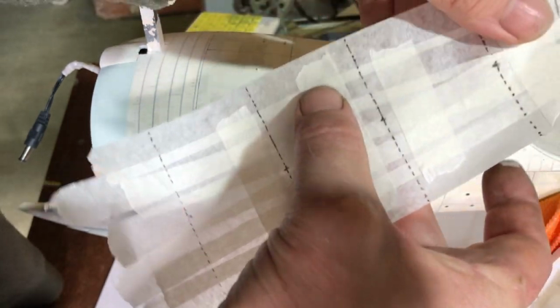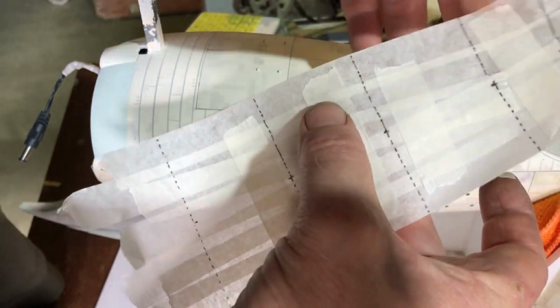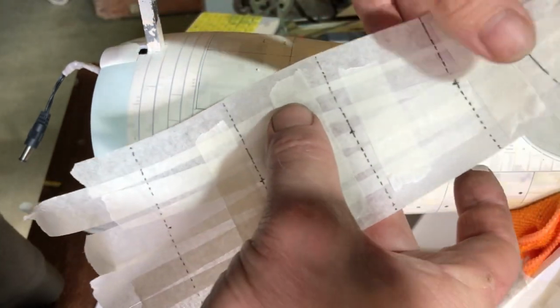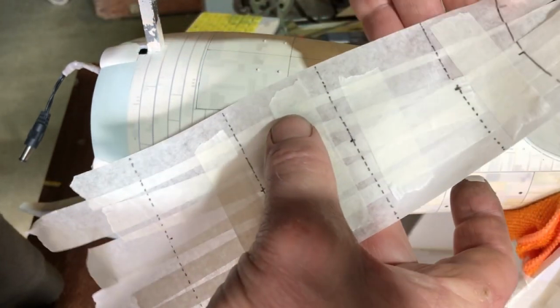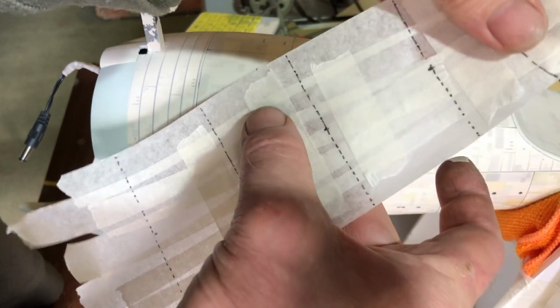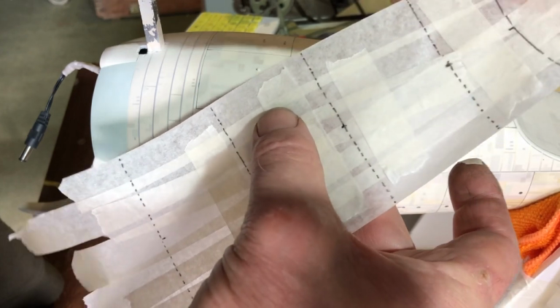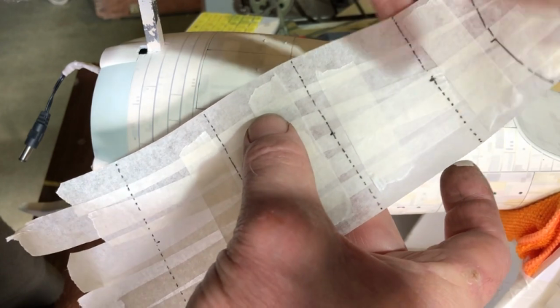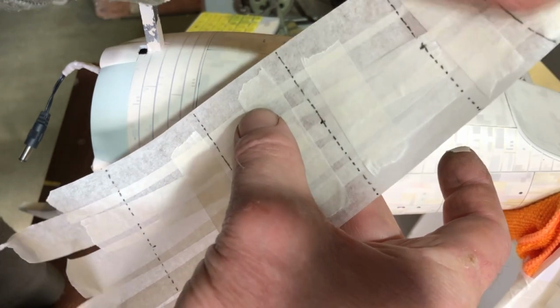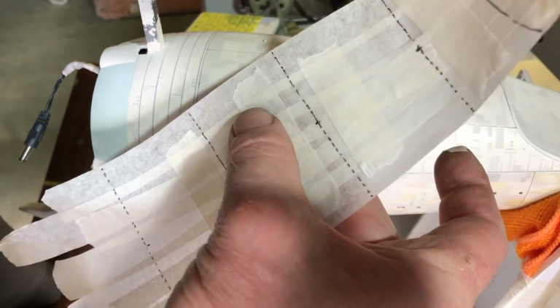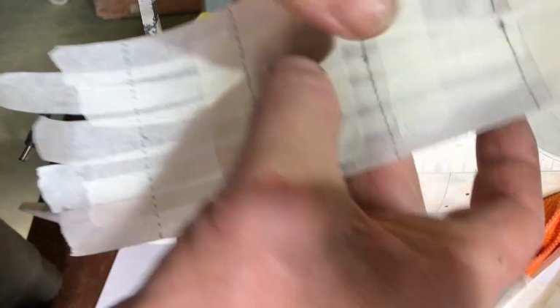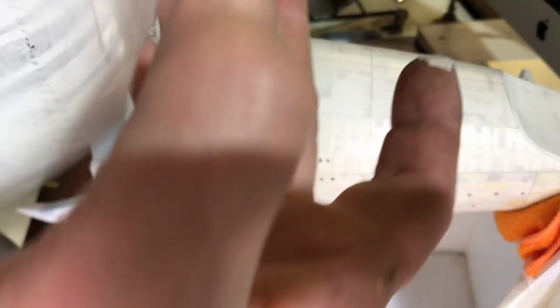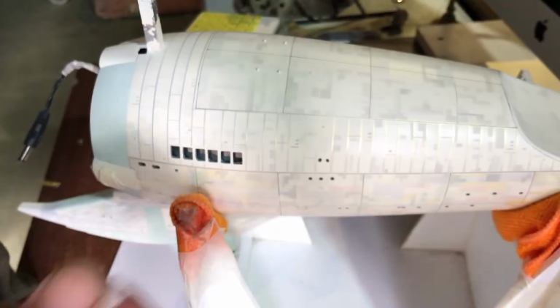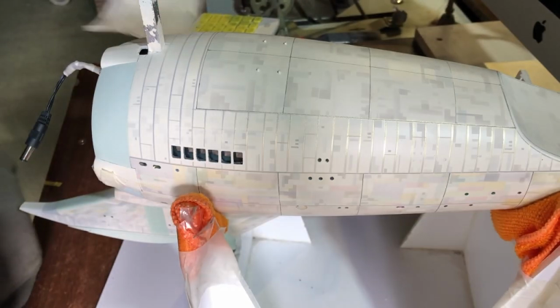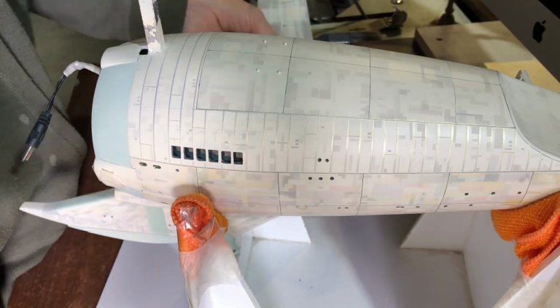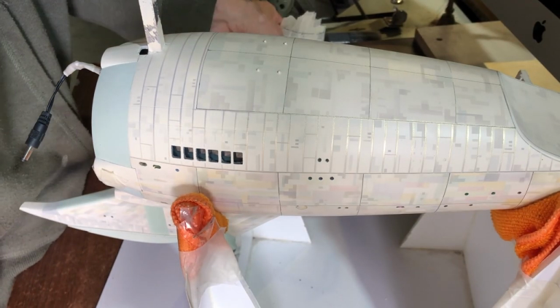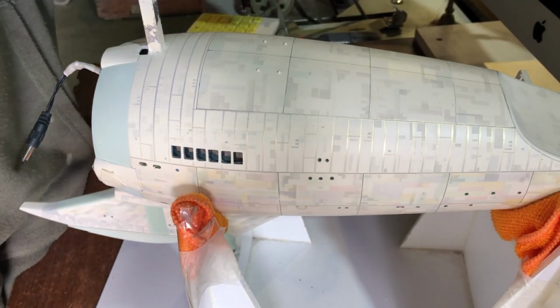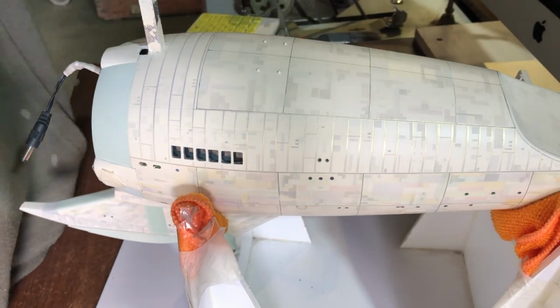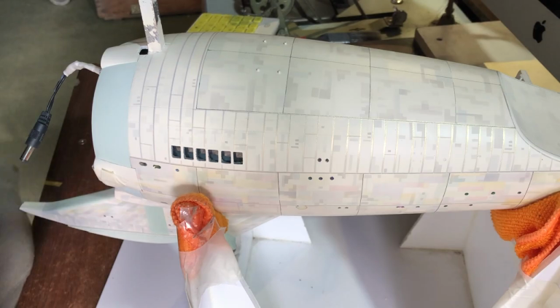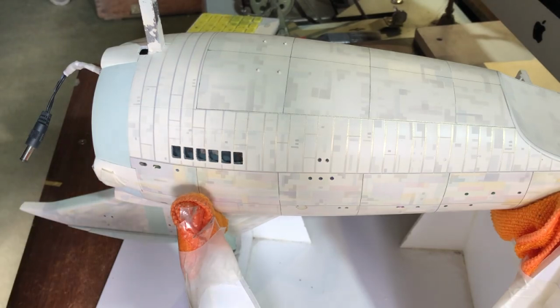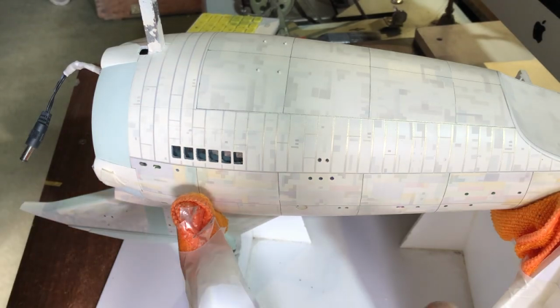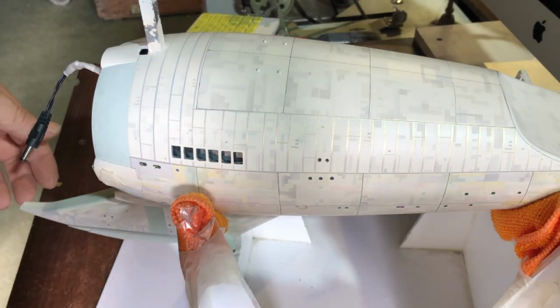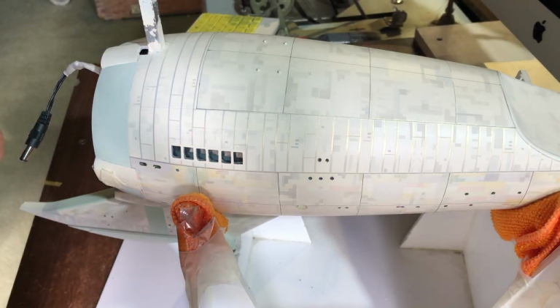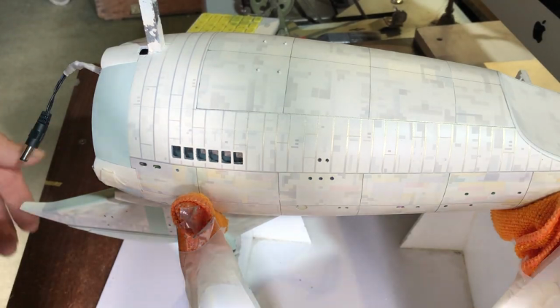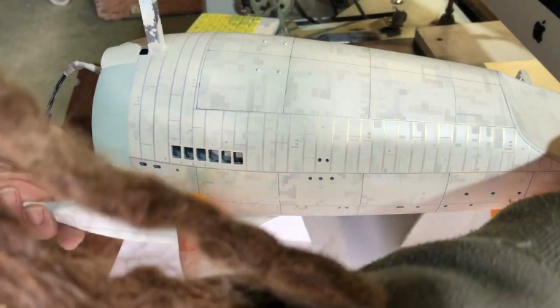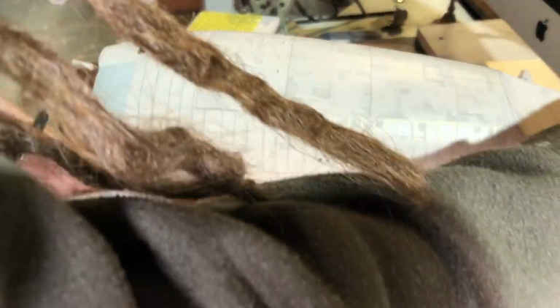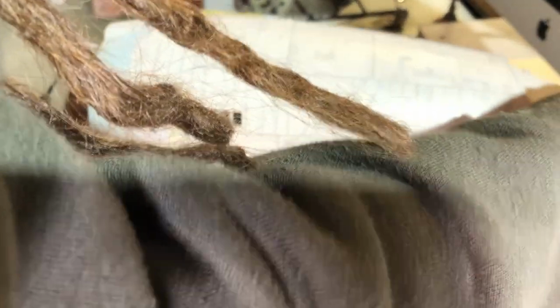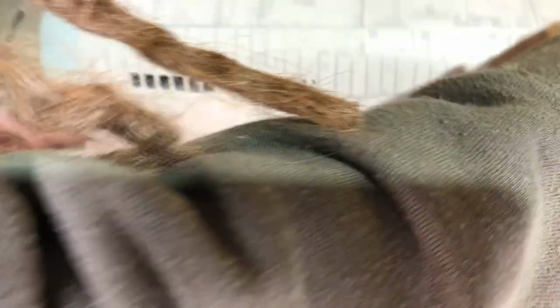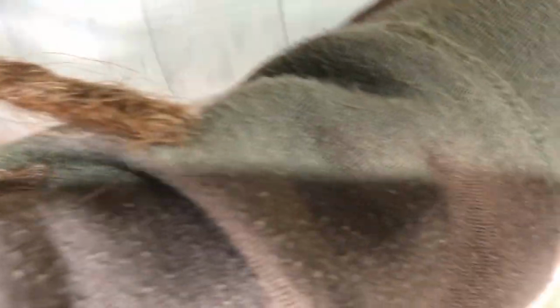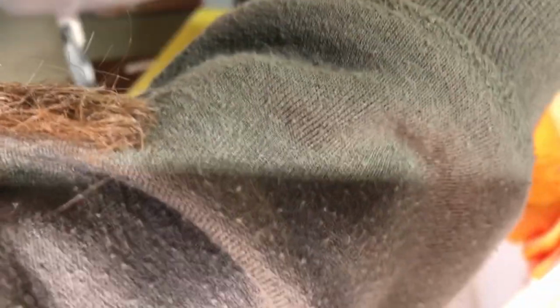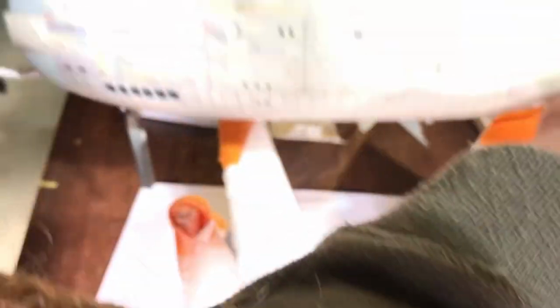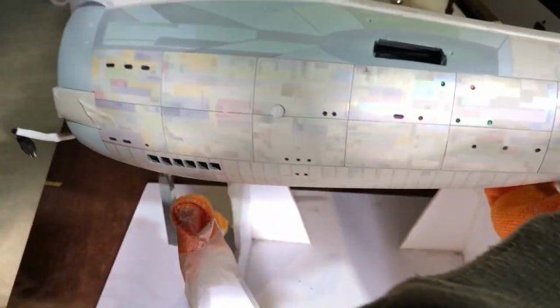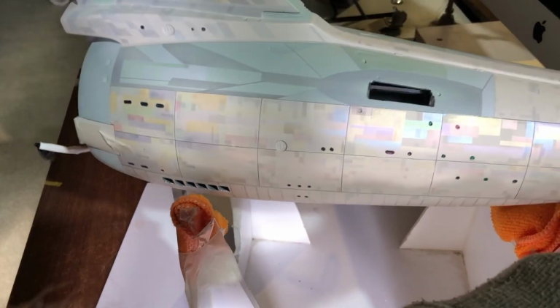Rework the panels to fit and then start designing all the little techy bits. I've done the same thing for this section.